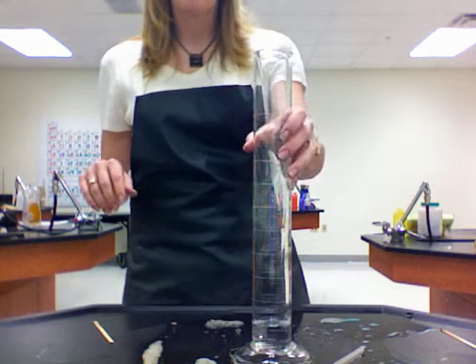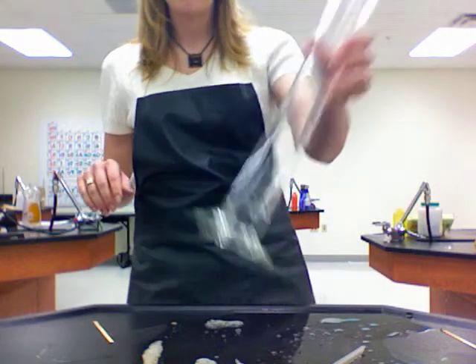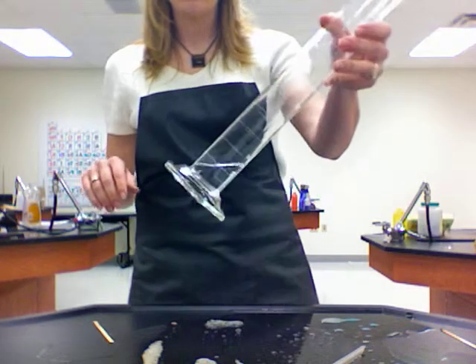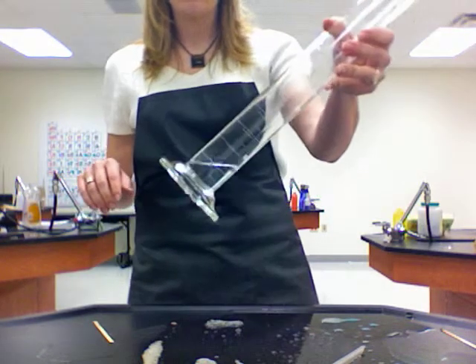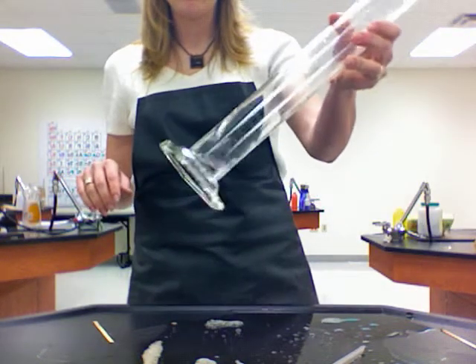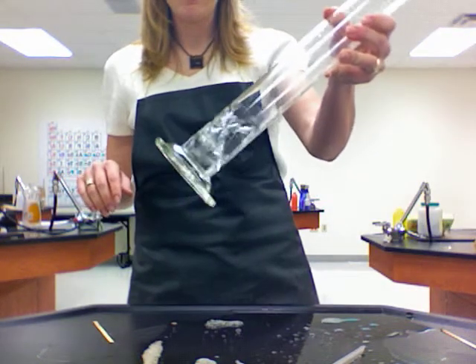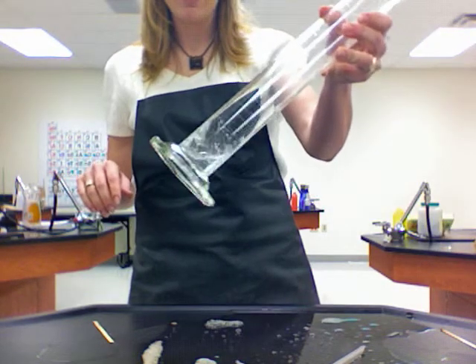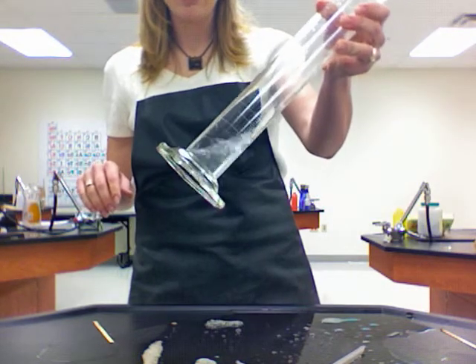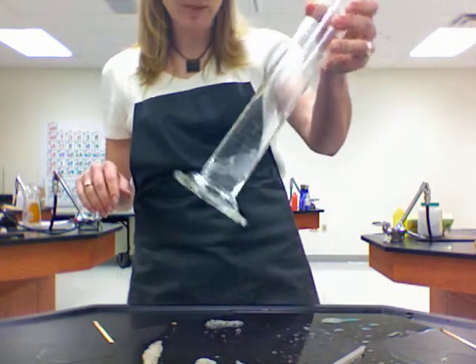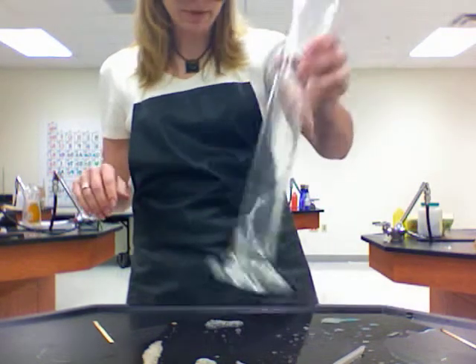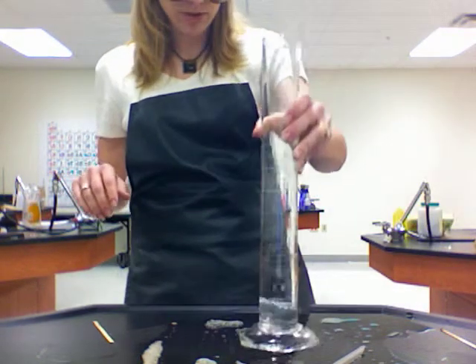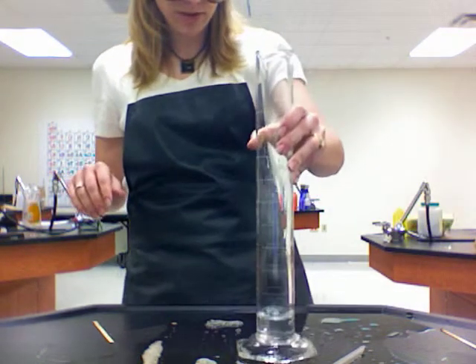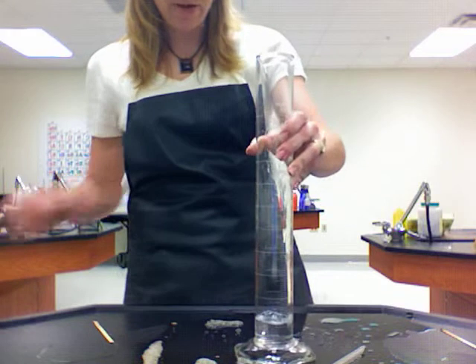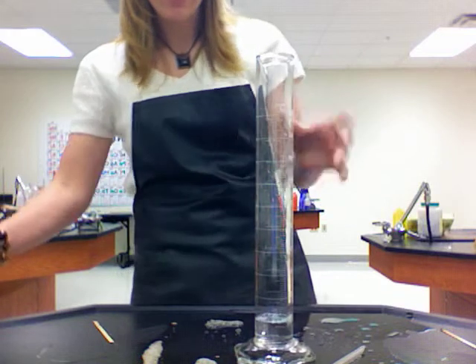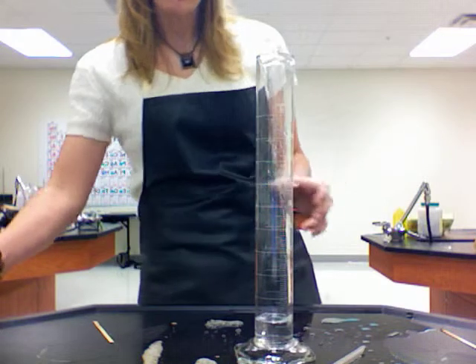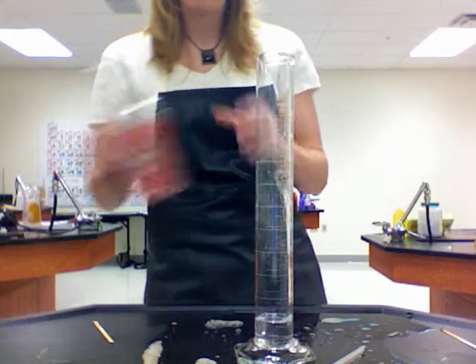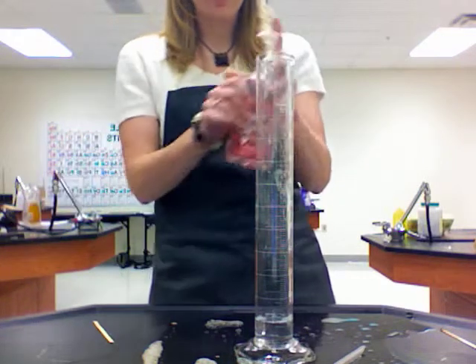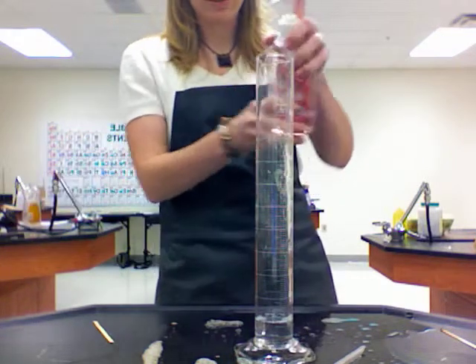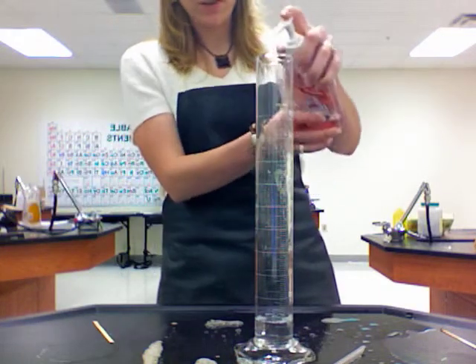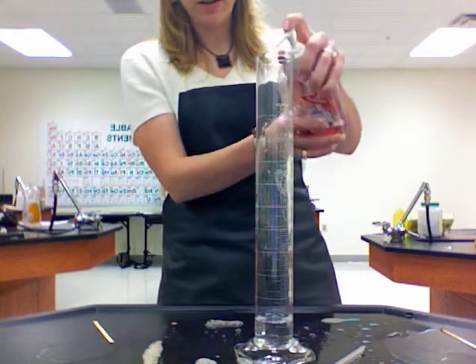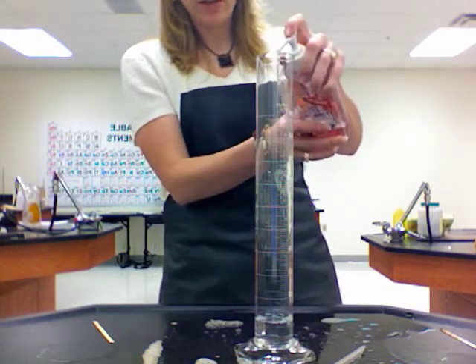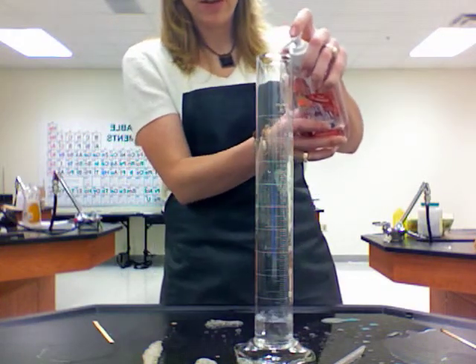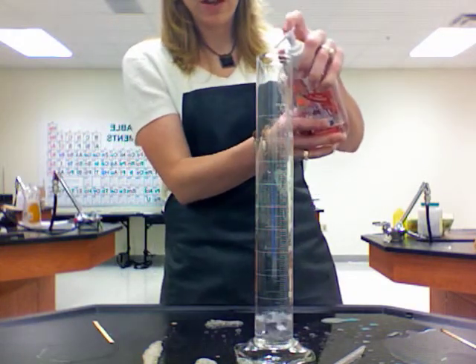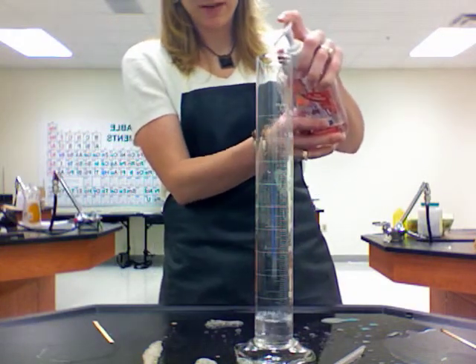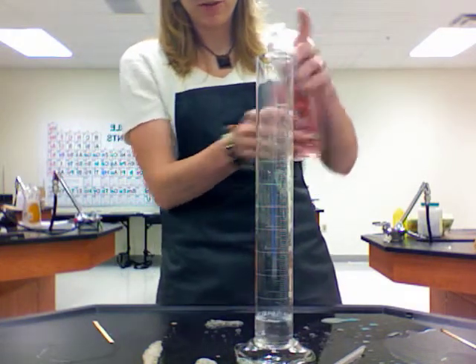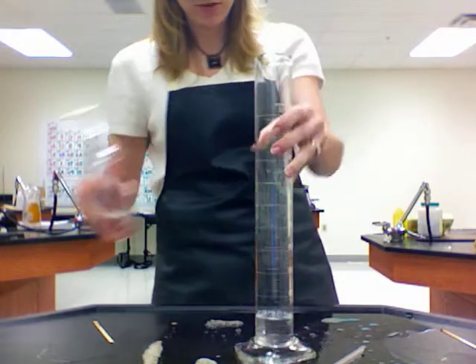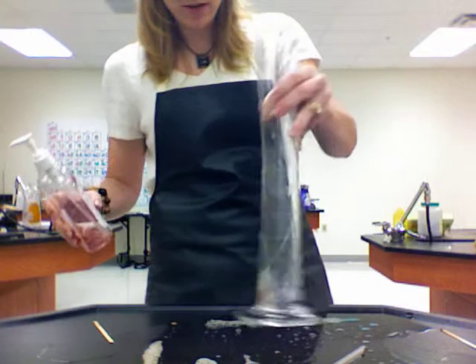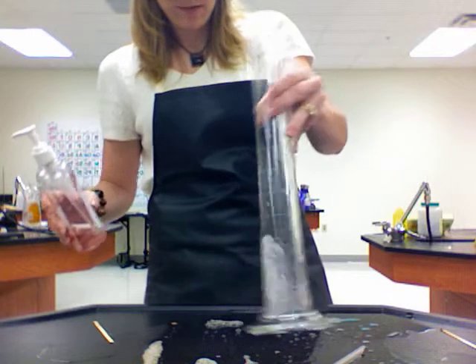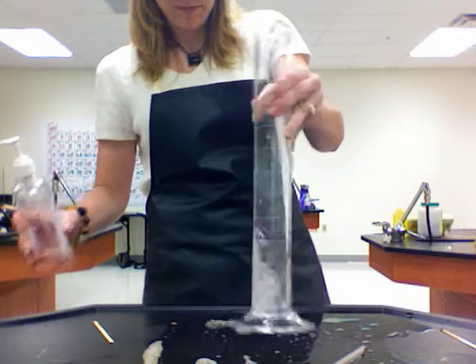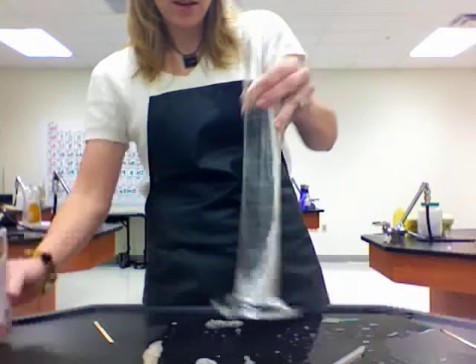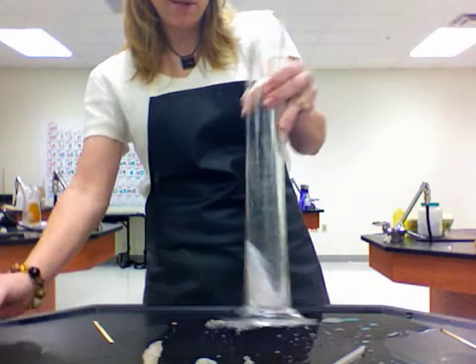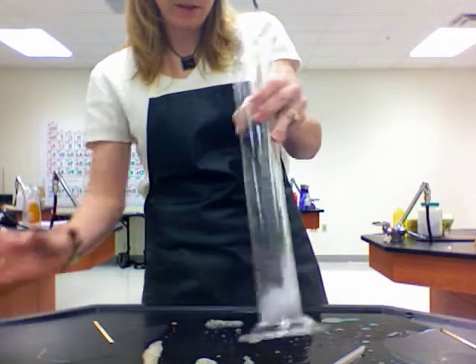This next reaction is what's called elephant toothpaste. Right now I just have a little bit of regular old tap water in my 500 milliliter graduated cylinder. I'm going to add just a bit of soap to it and kind of get that mixing around.